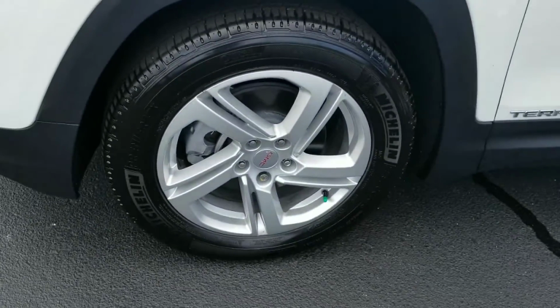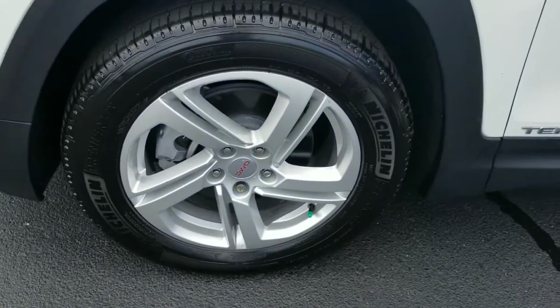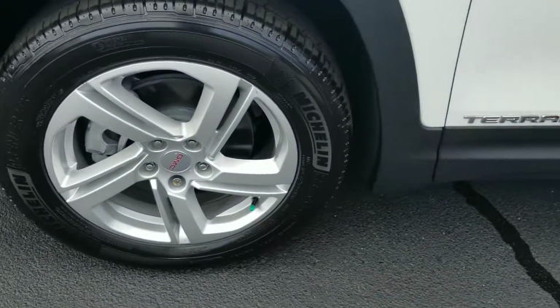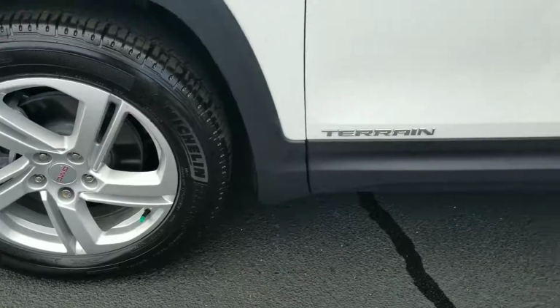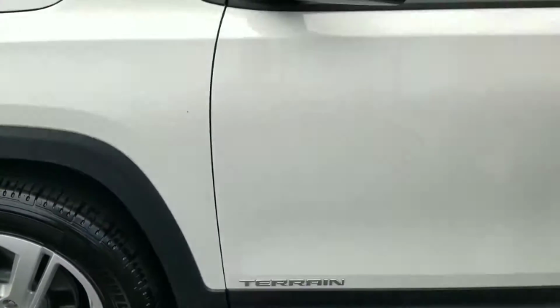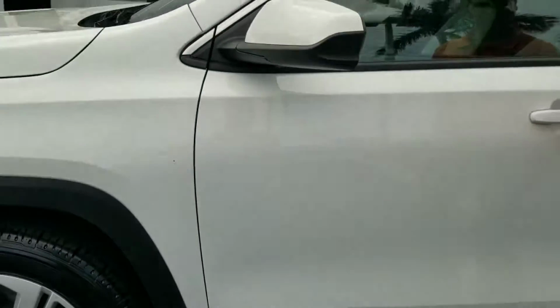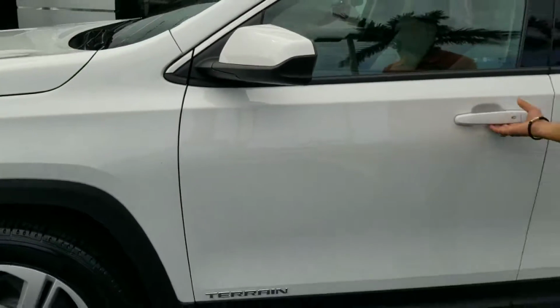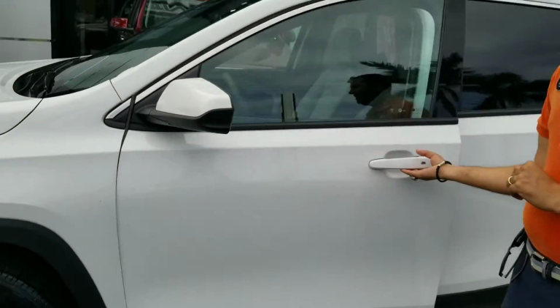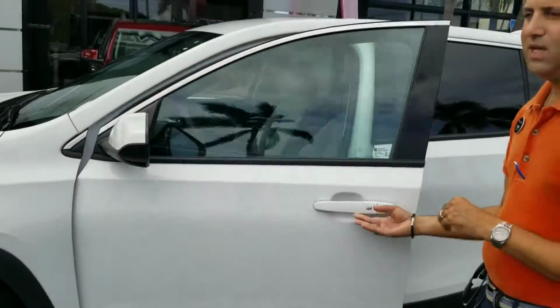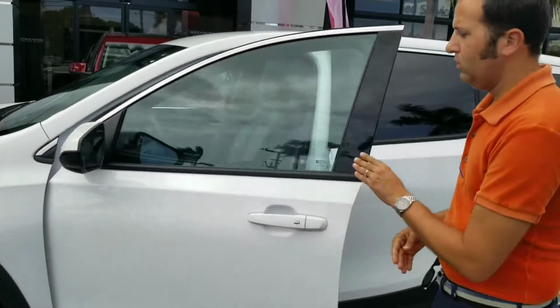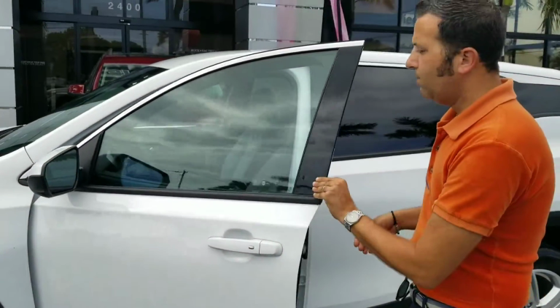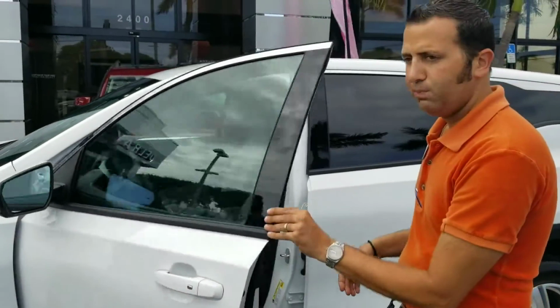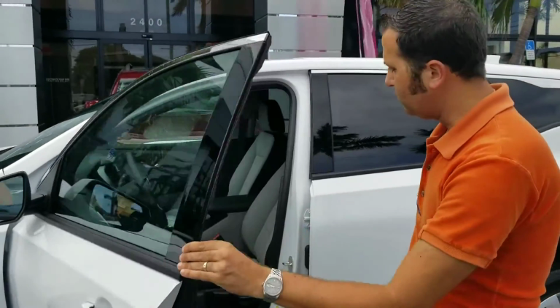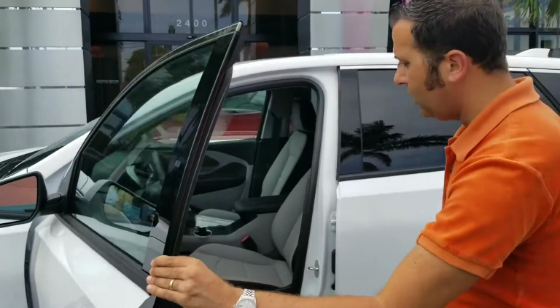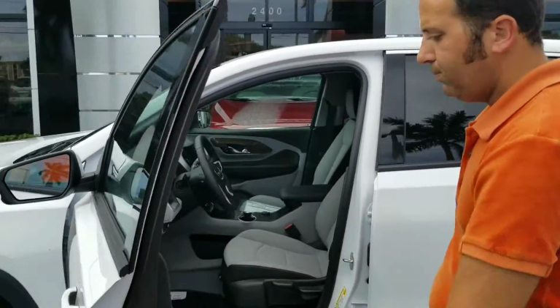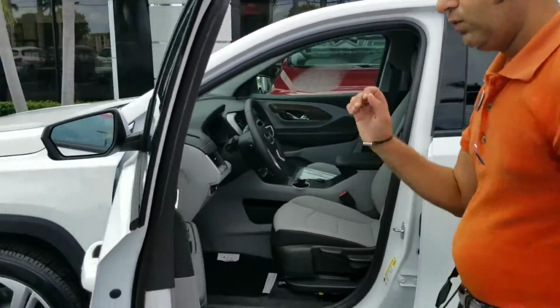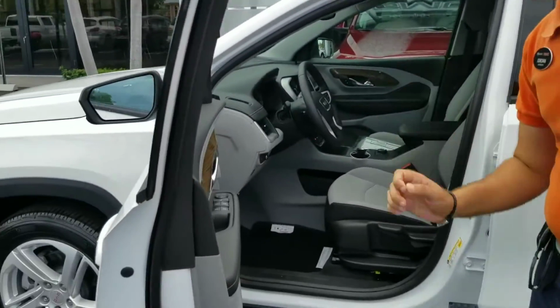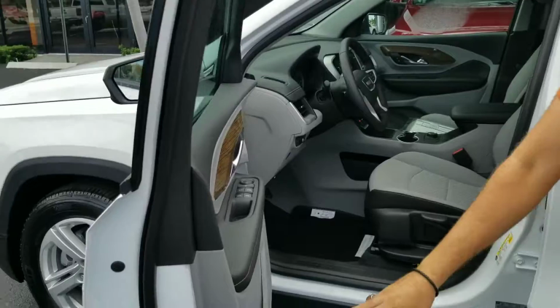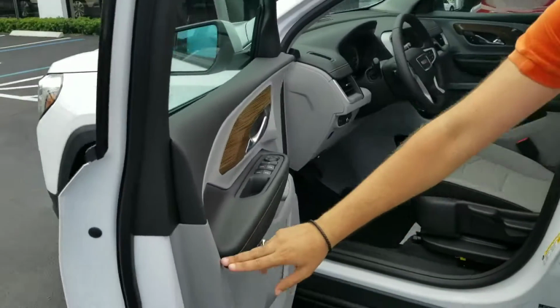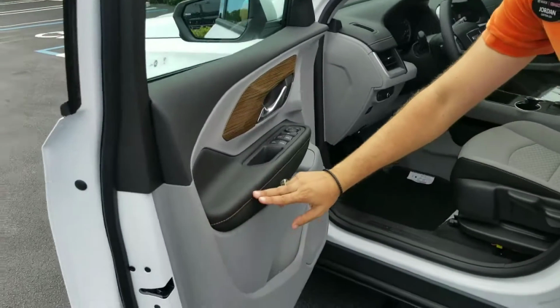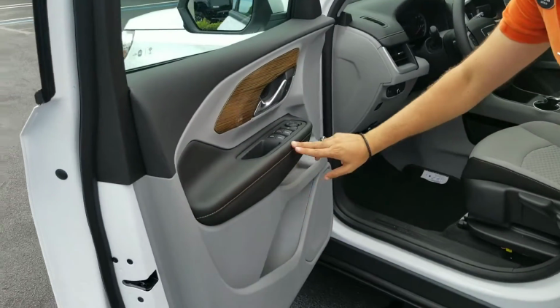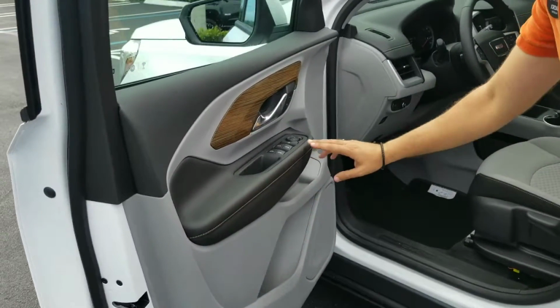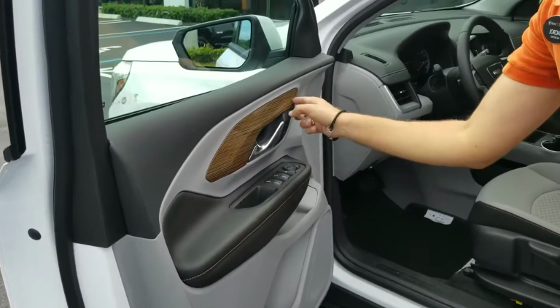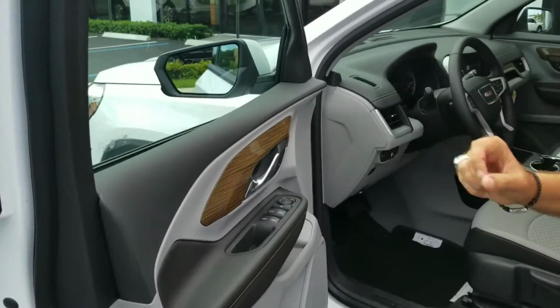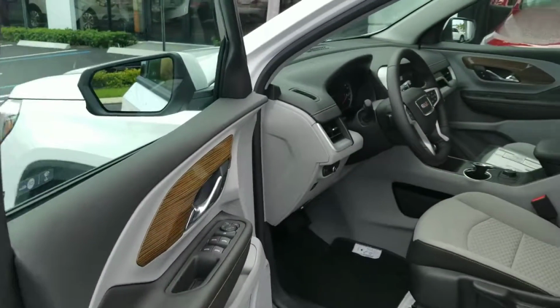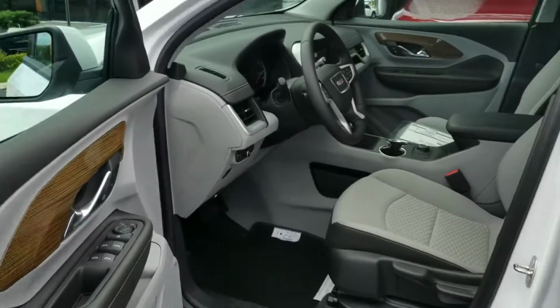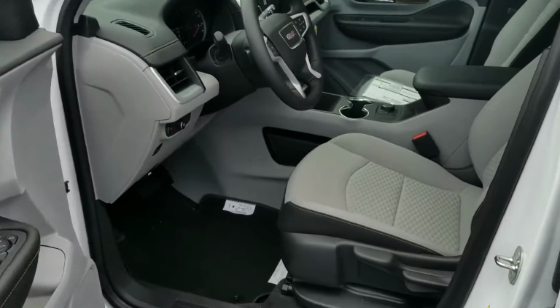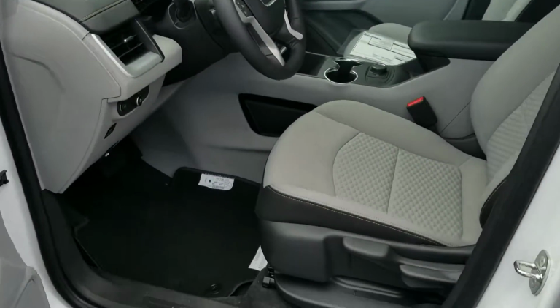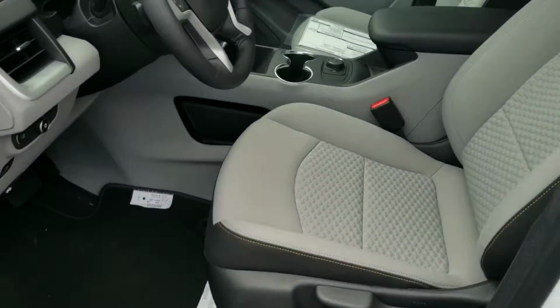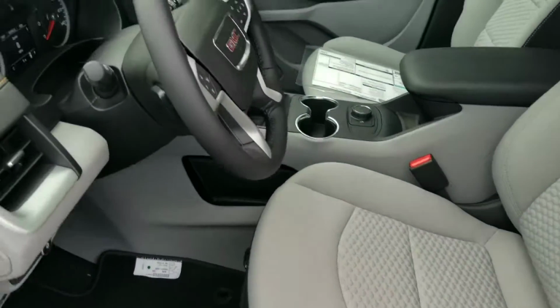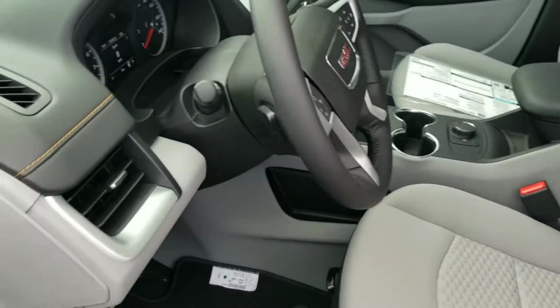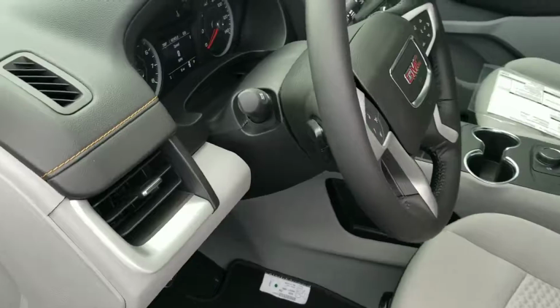You also have nice new oversized mirrors, keyless entry, push-button start, and beautiful attention to detail with the stitching in the door, the wood panels, the leather-wrapped steering wheel, and automatic lights.